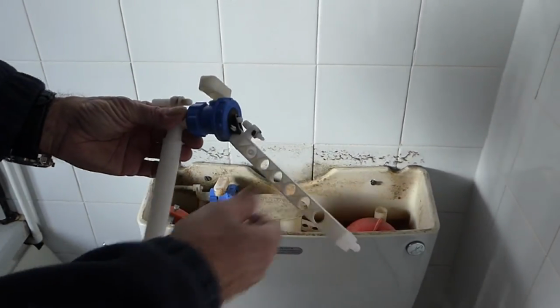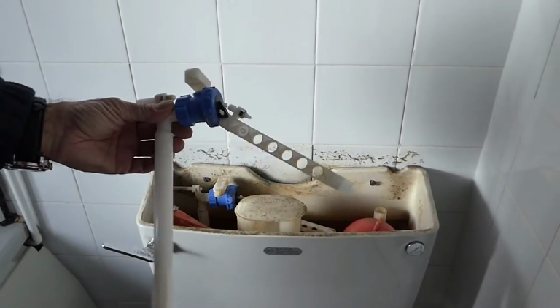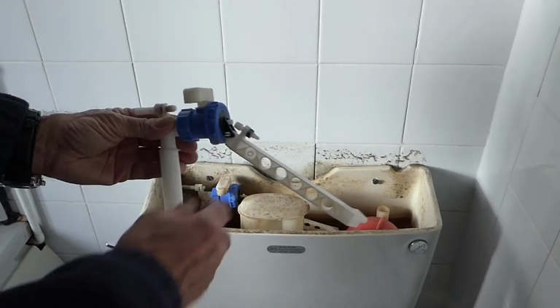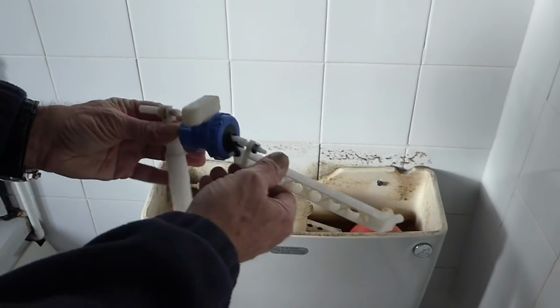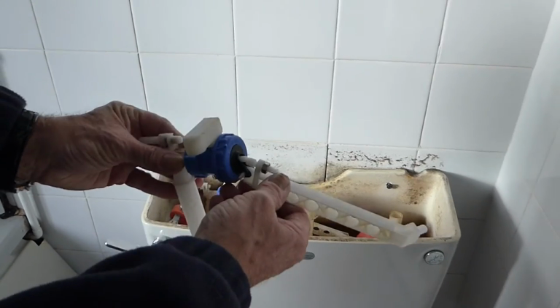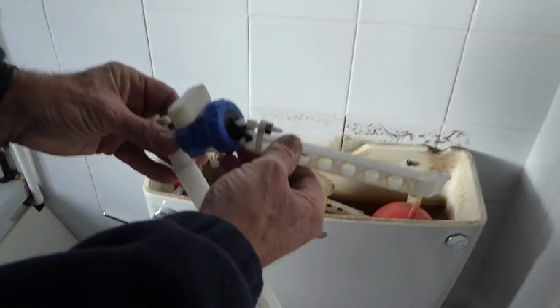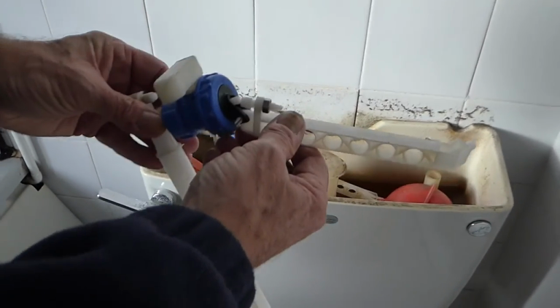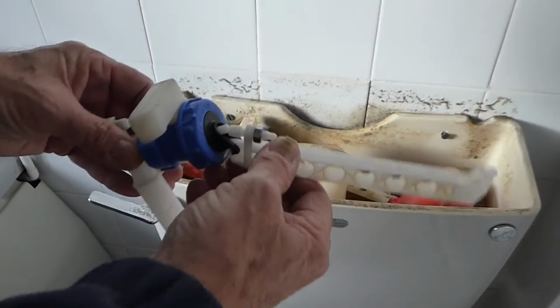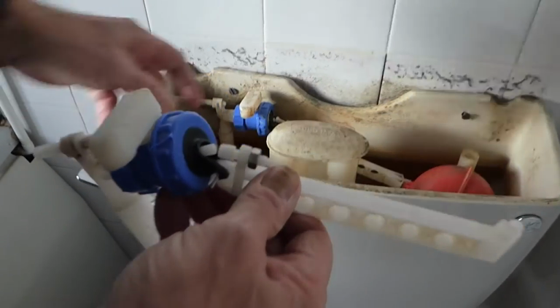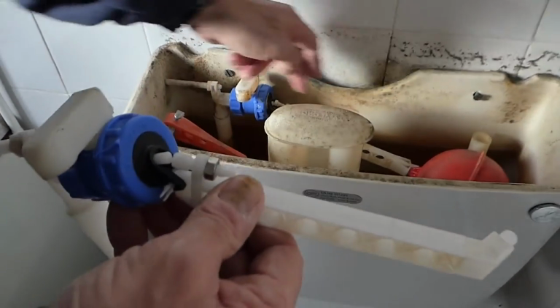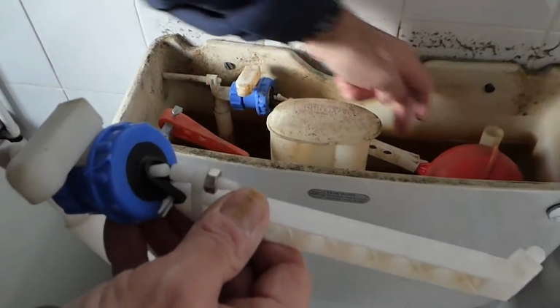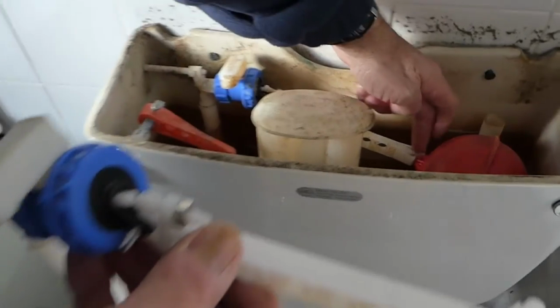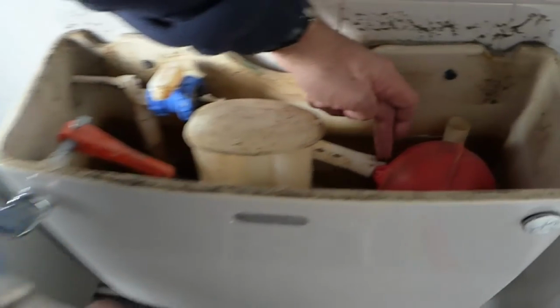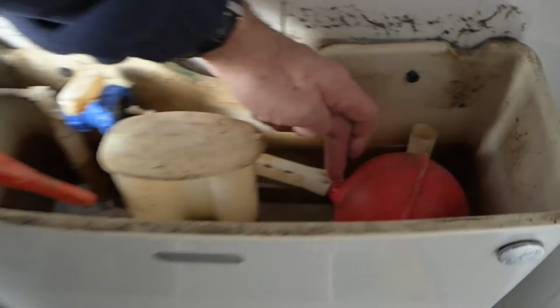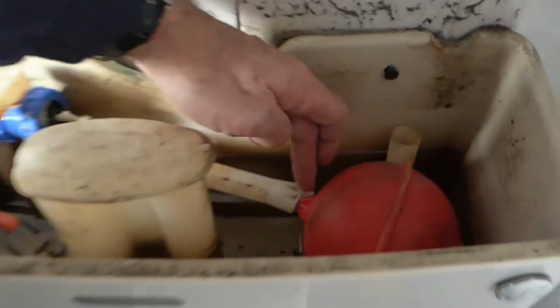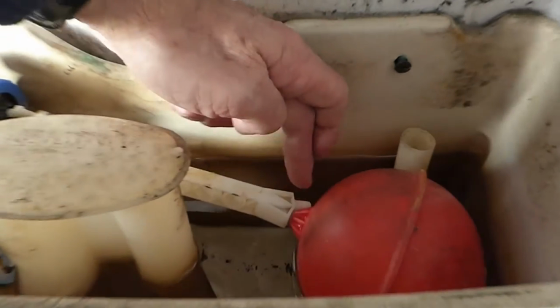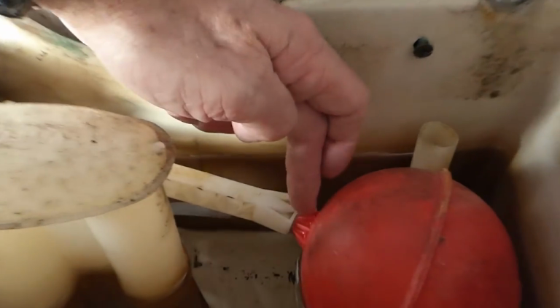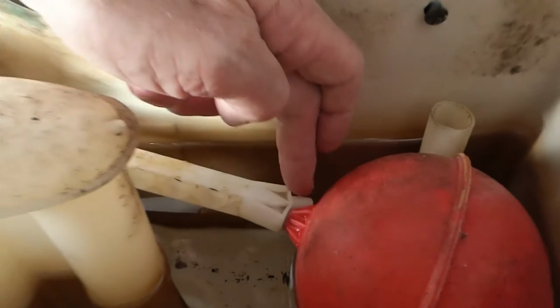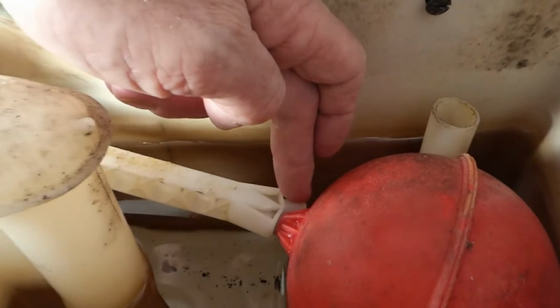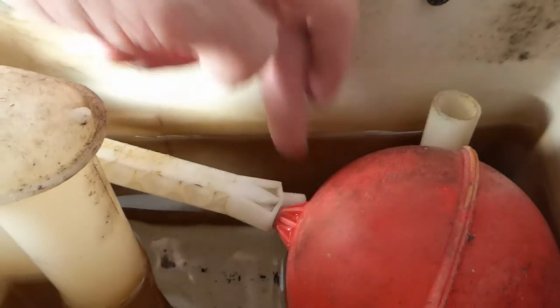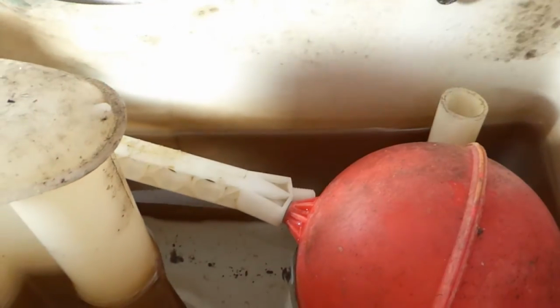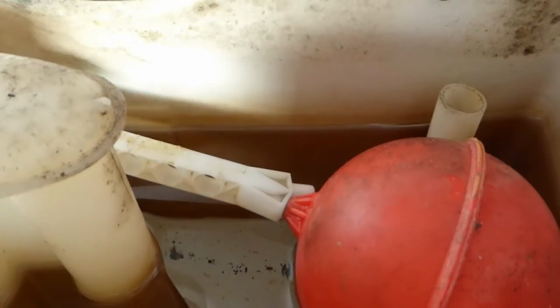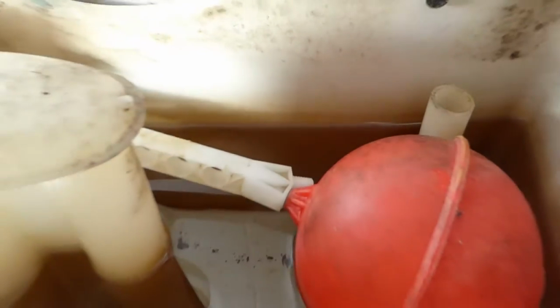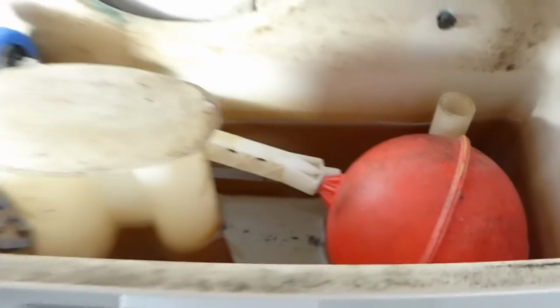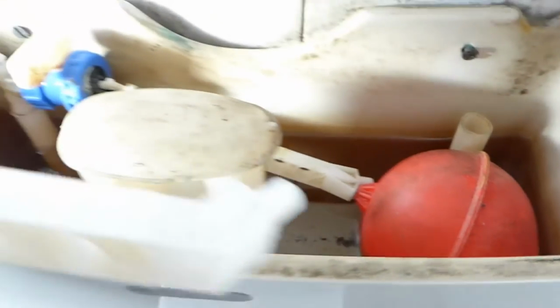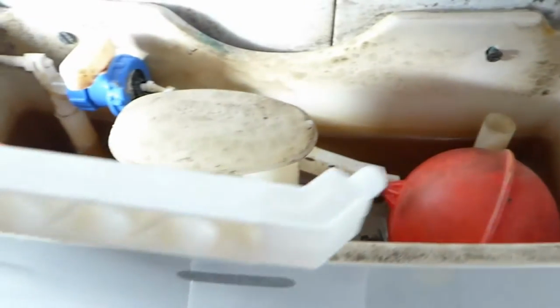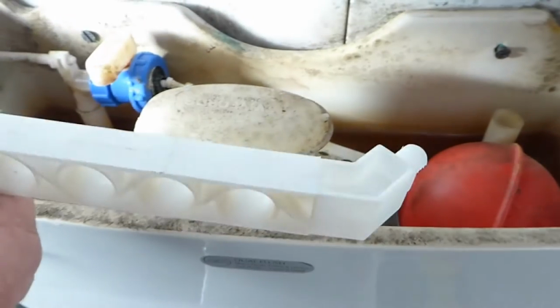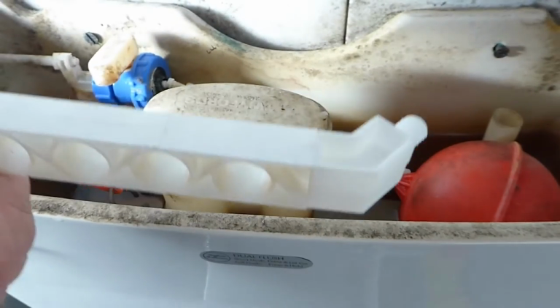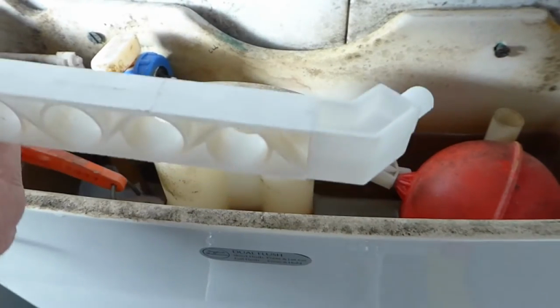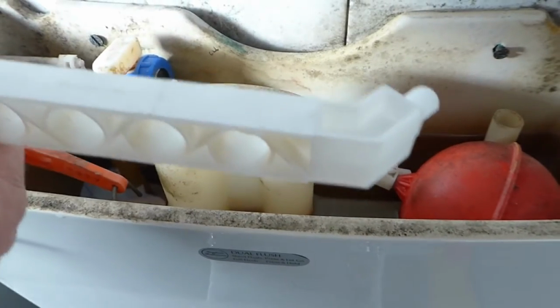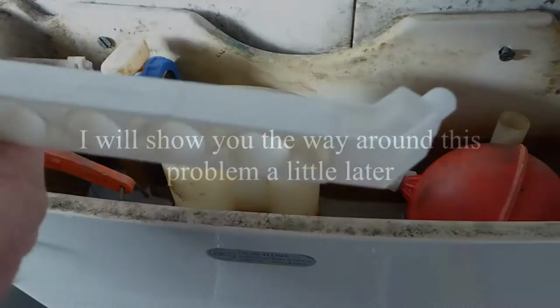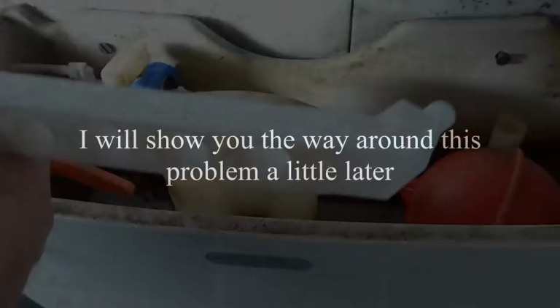The only difference I've got with this new one here is that on this arm you had a double configuration for the ball cock to go on, whereas this newer one only goes on the left - well, that's the wrong way for me.